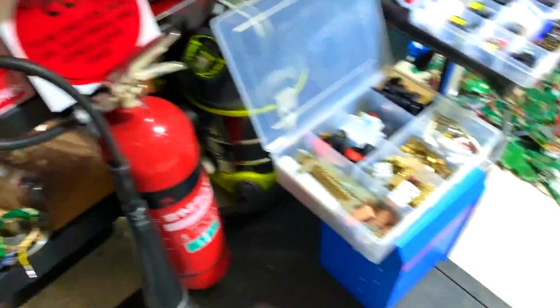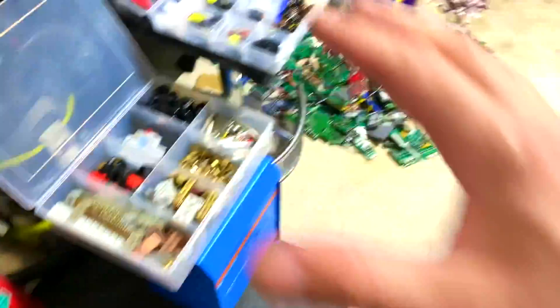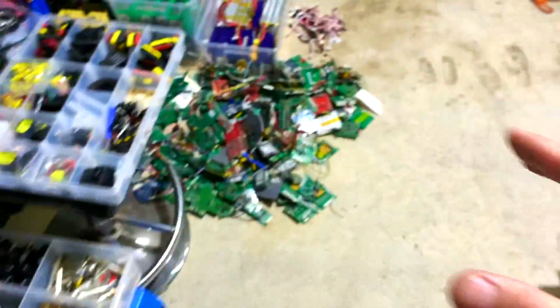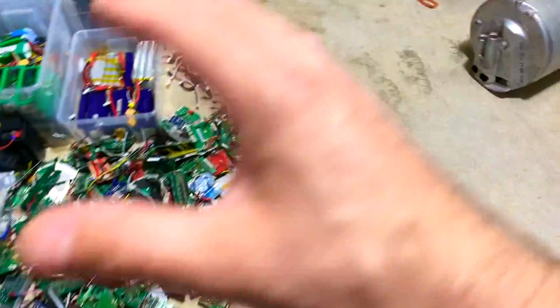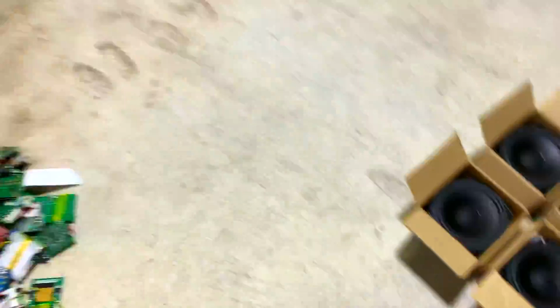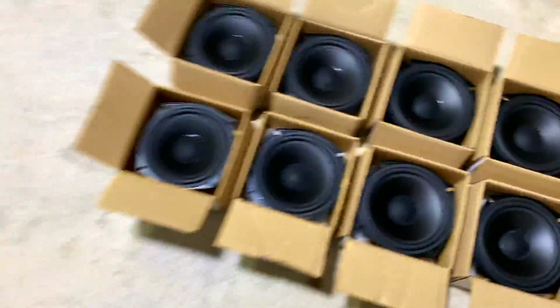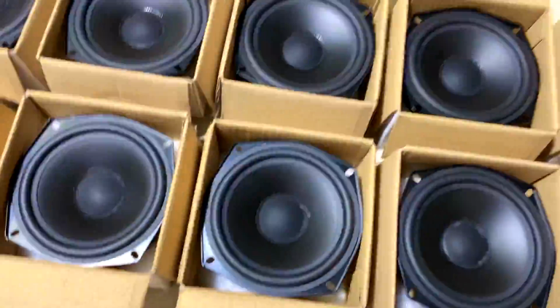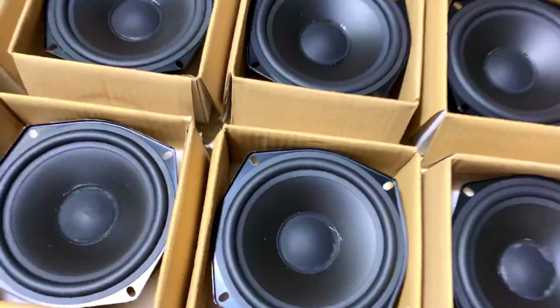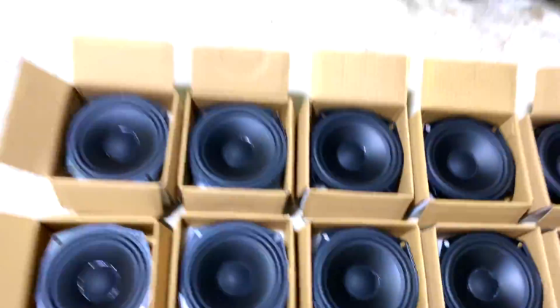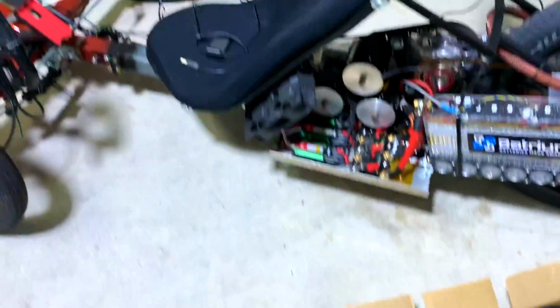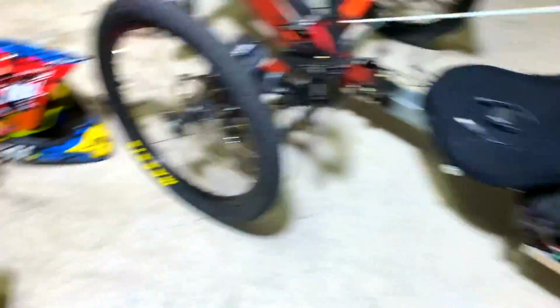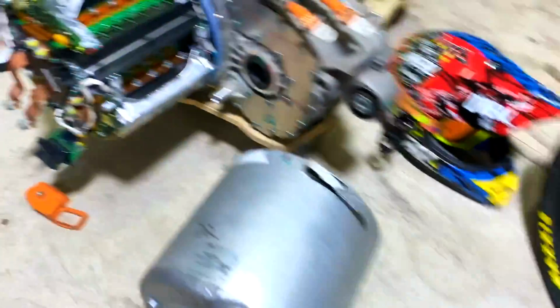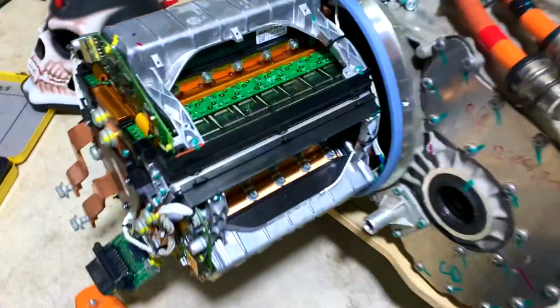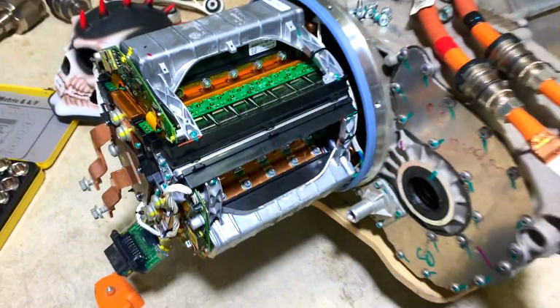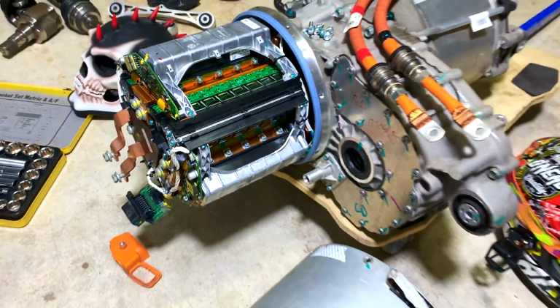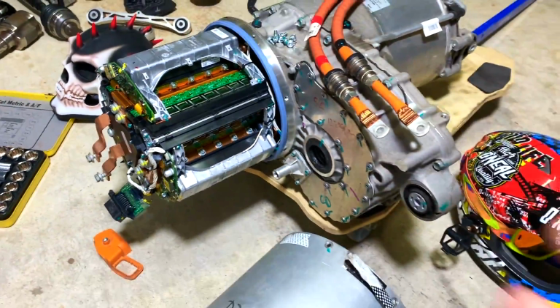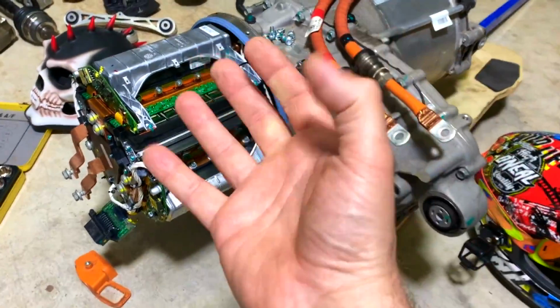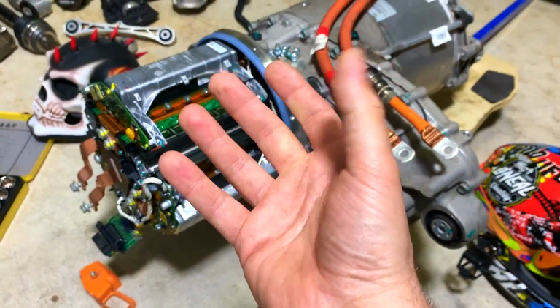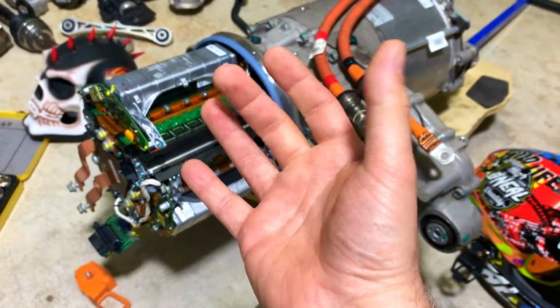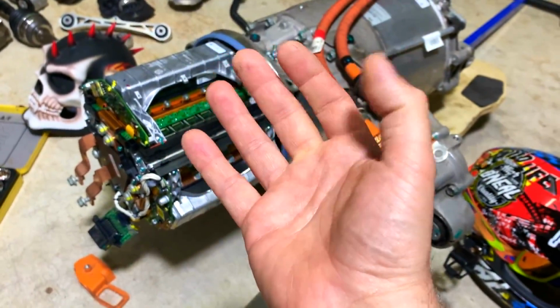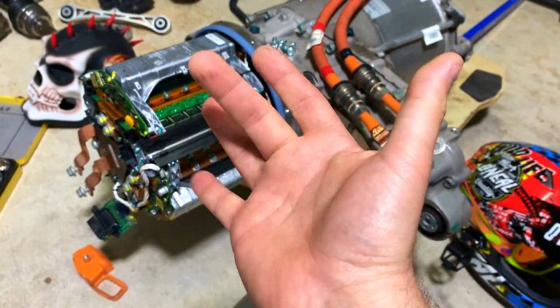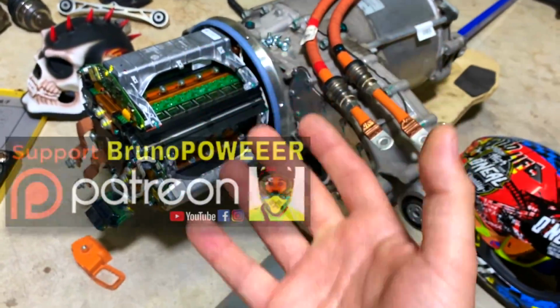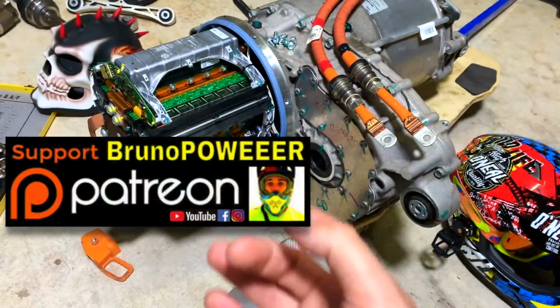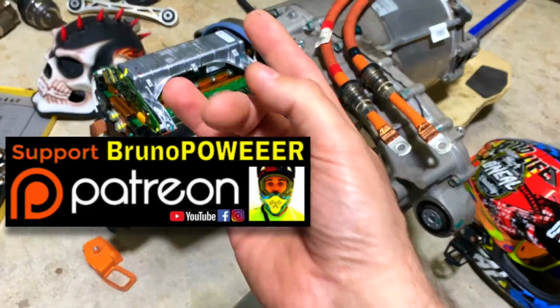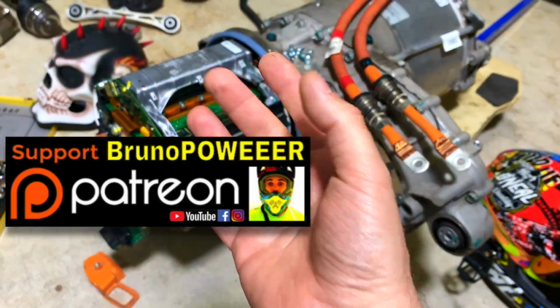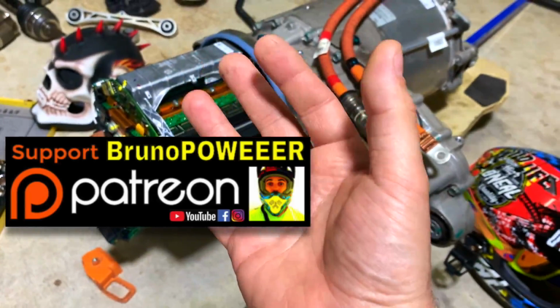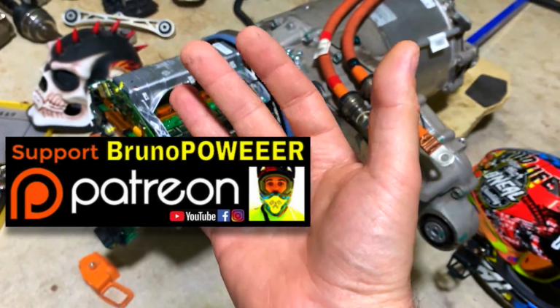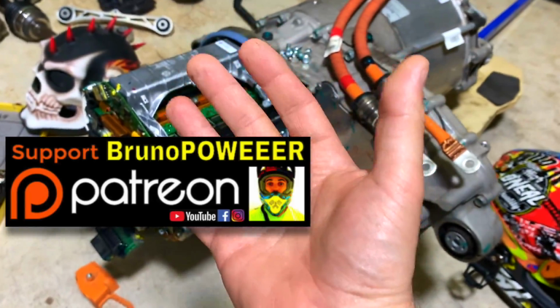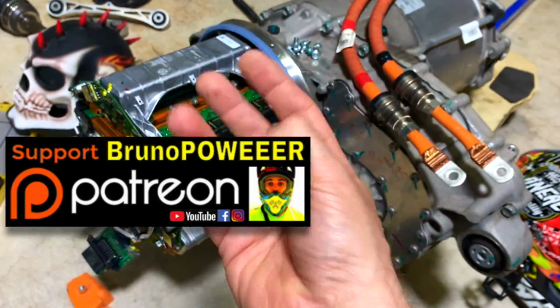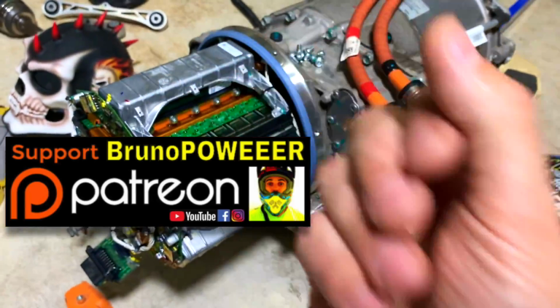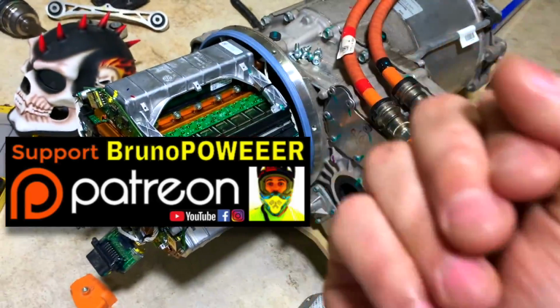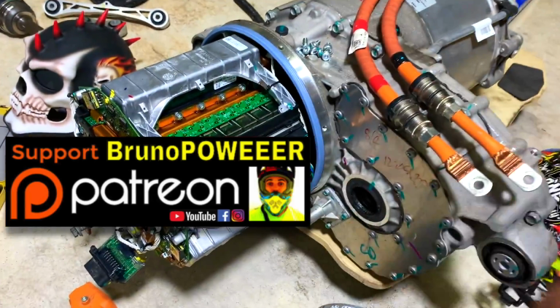And that's it — I've got to keep it short! Tesla motor! Give me a hand on Patreon!